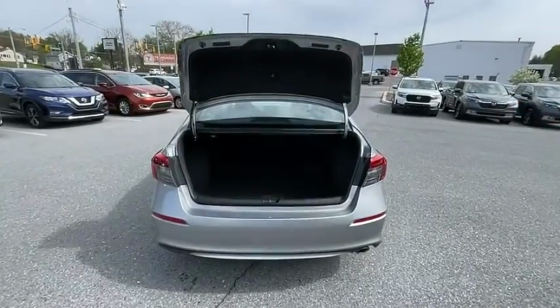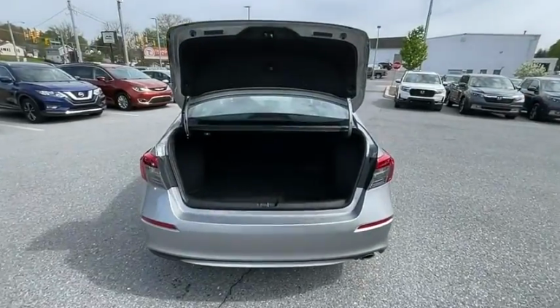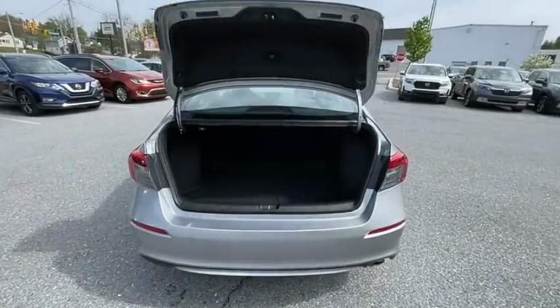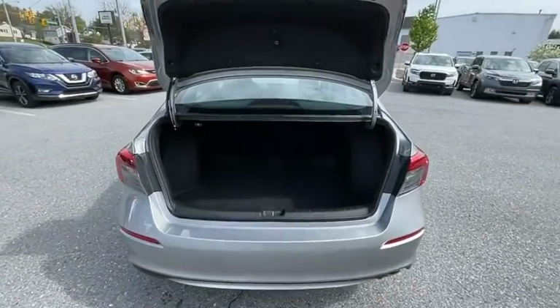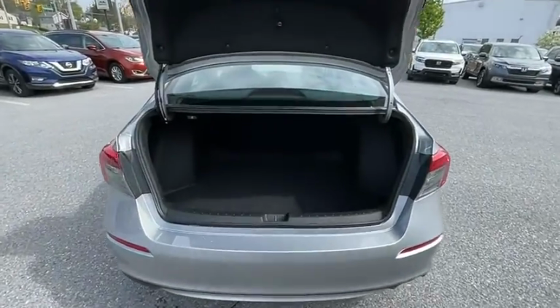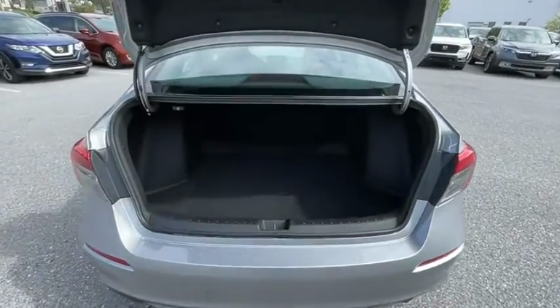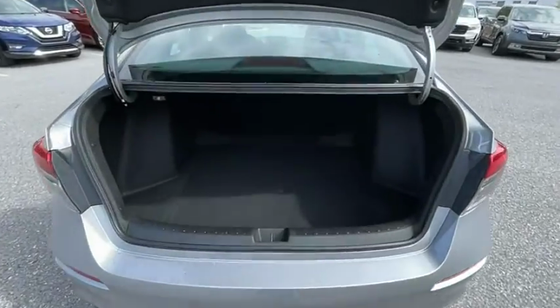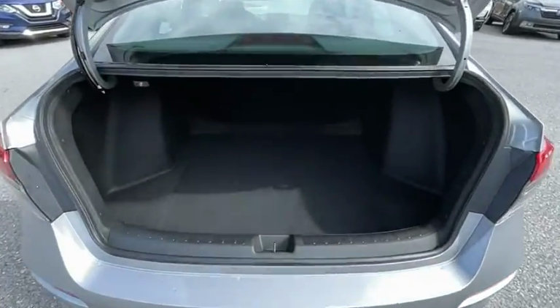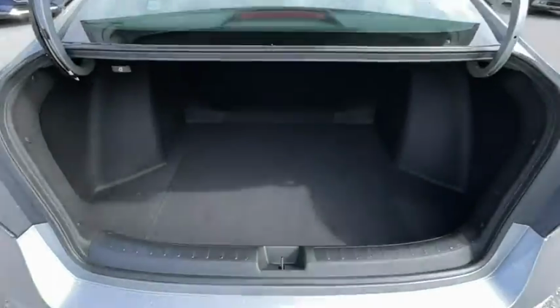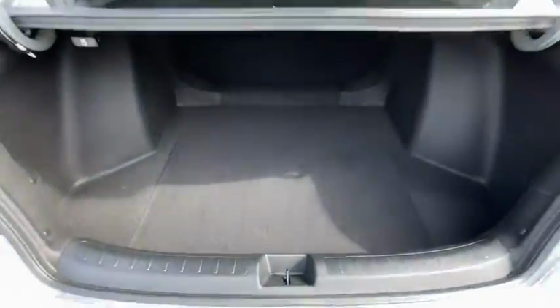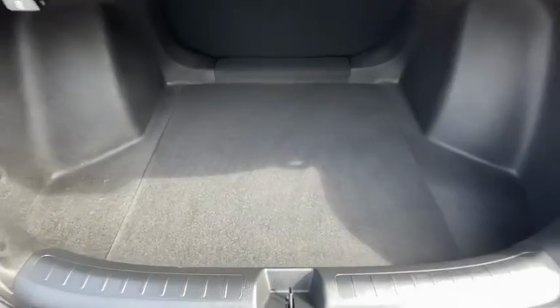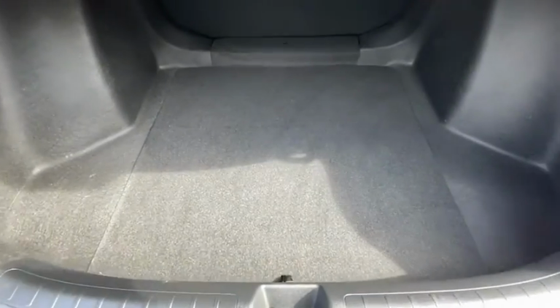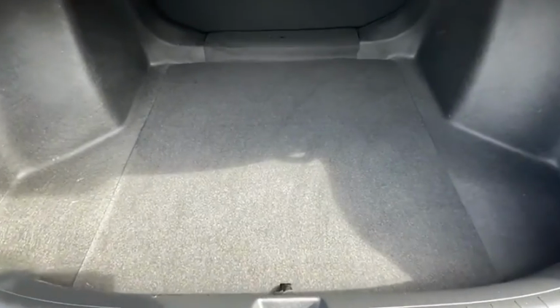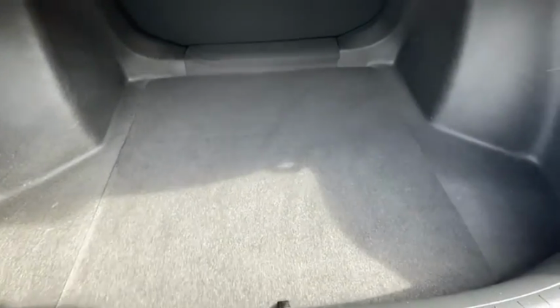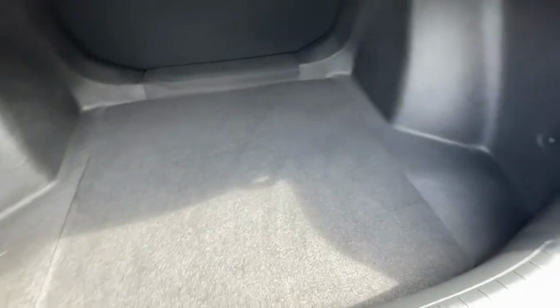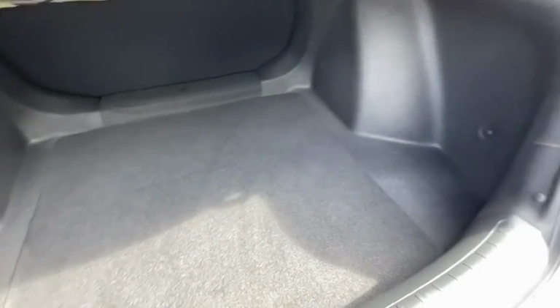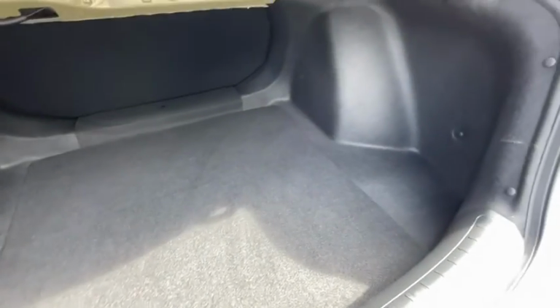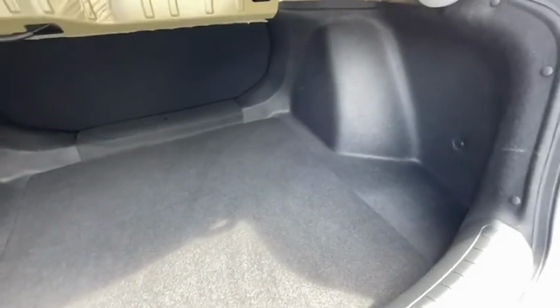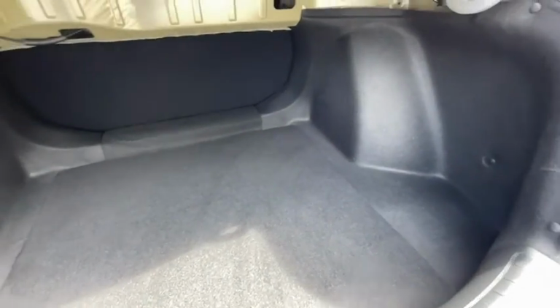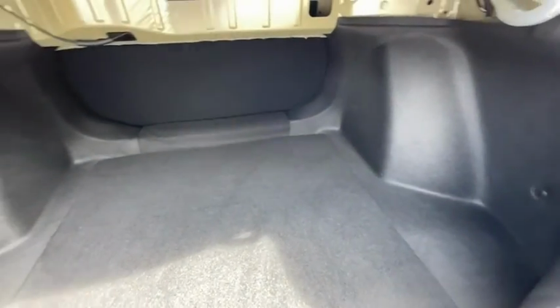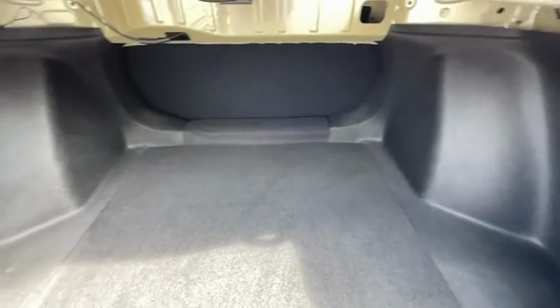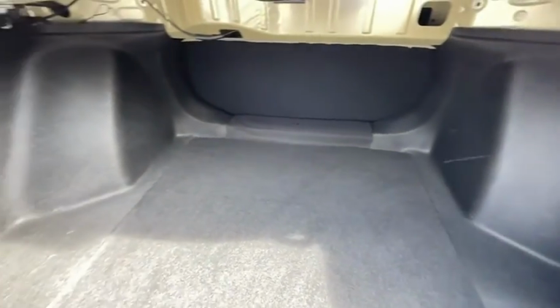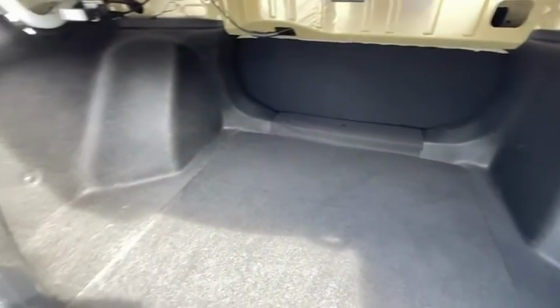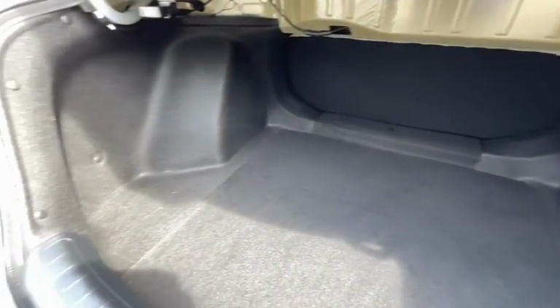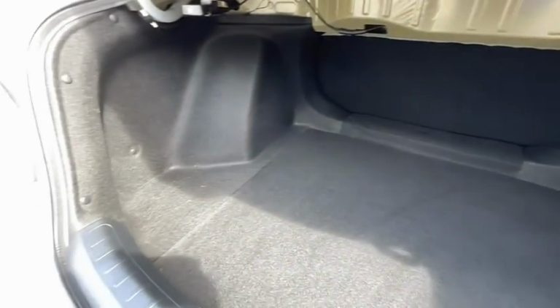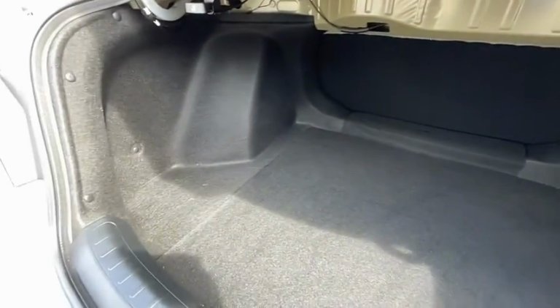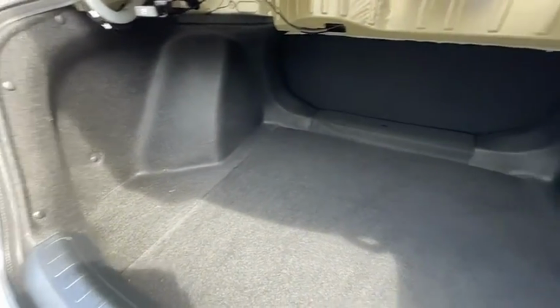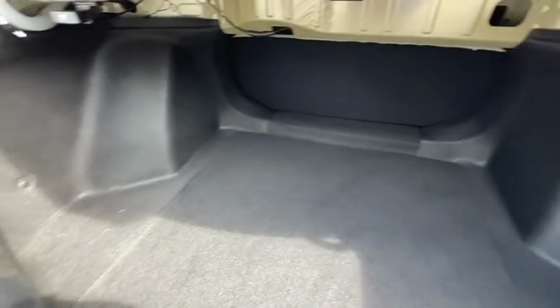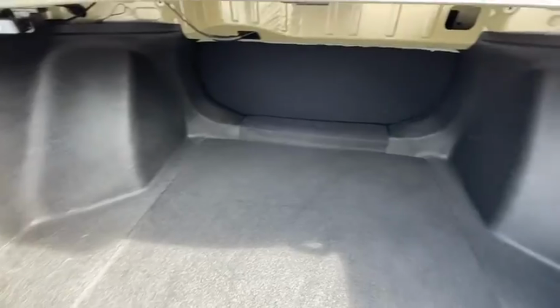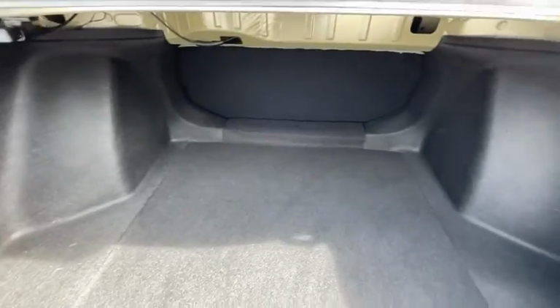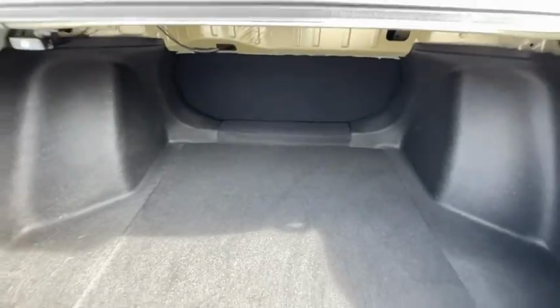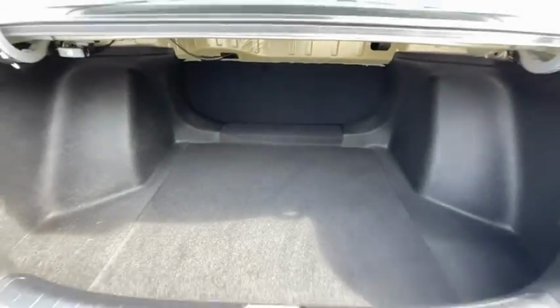Security system, electronic stability control, remote keyless entry, brake assist, tachometer, panic alarm, front bucket seats, and tilt steering wheel.